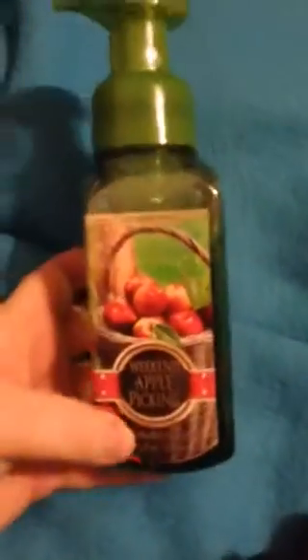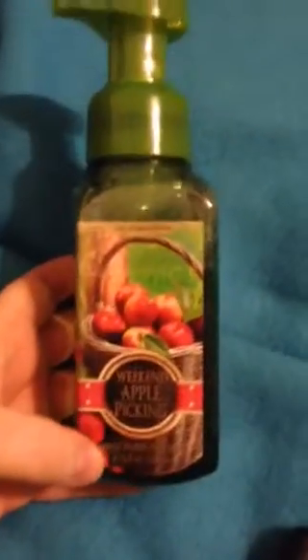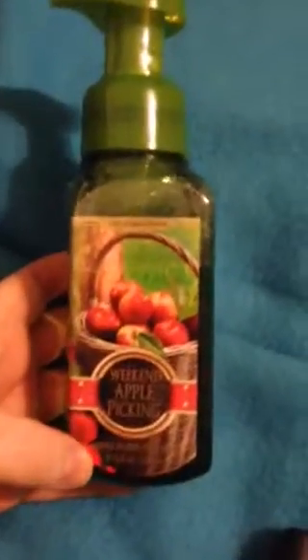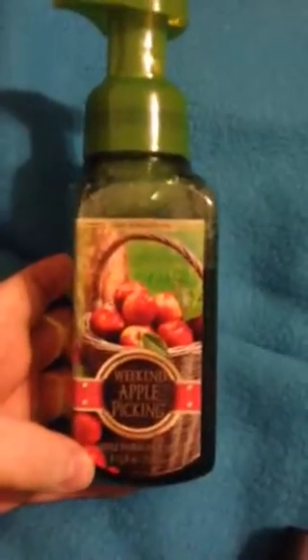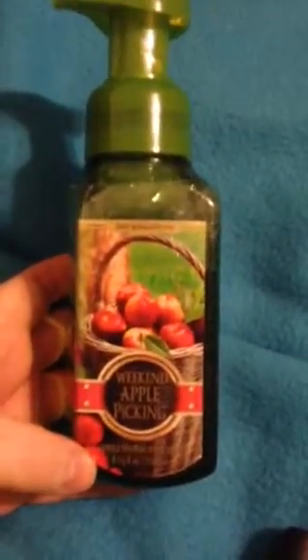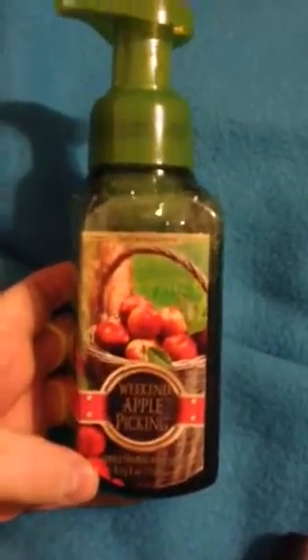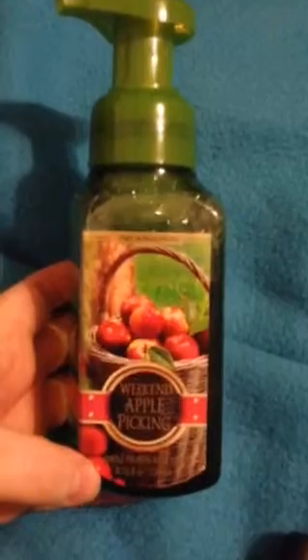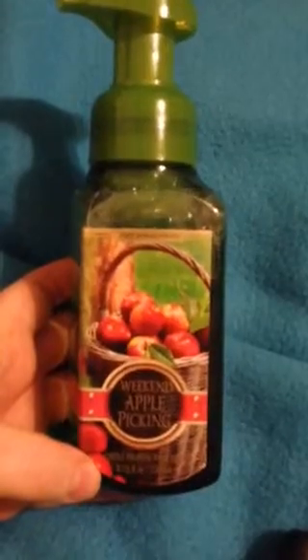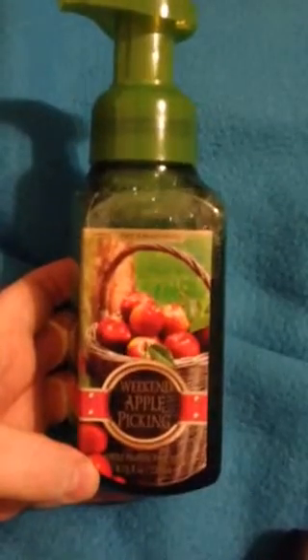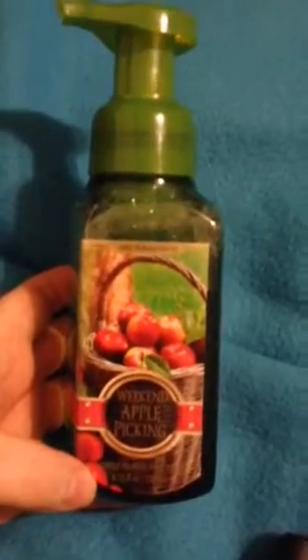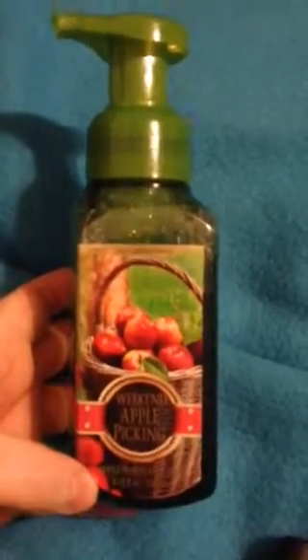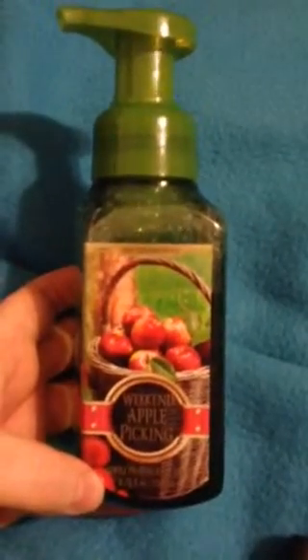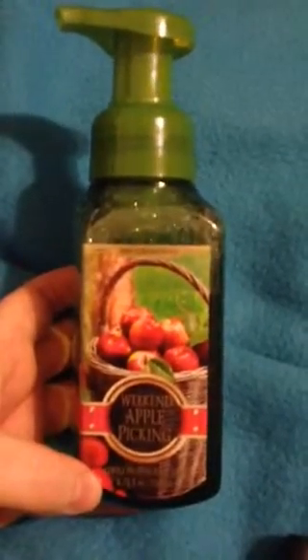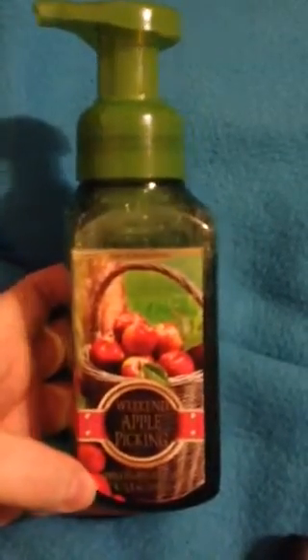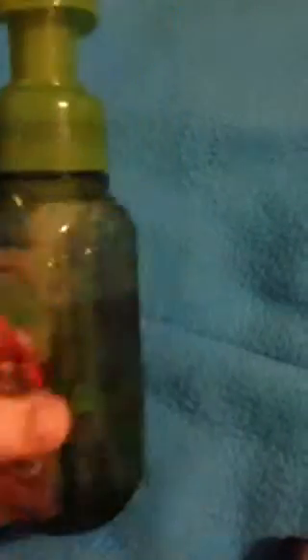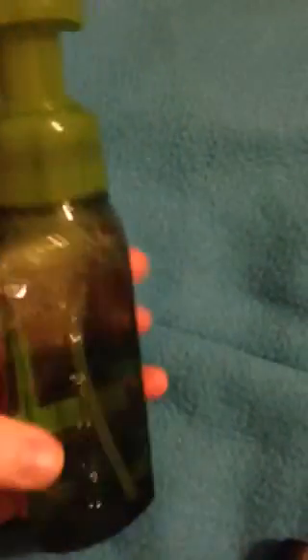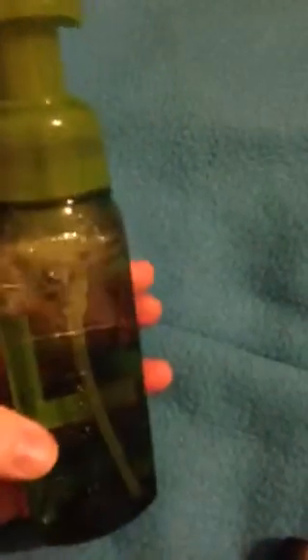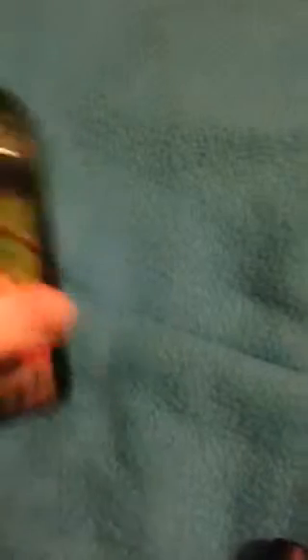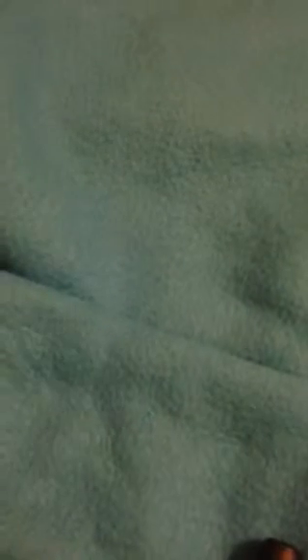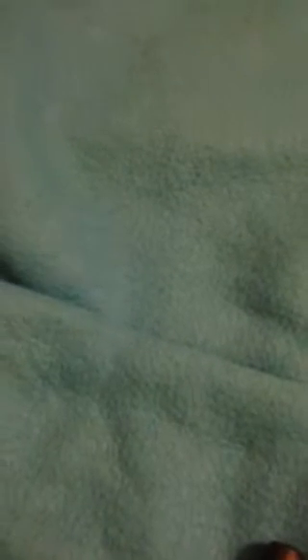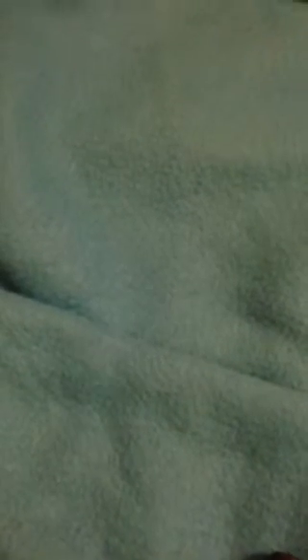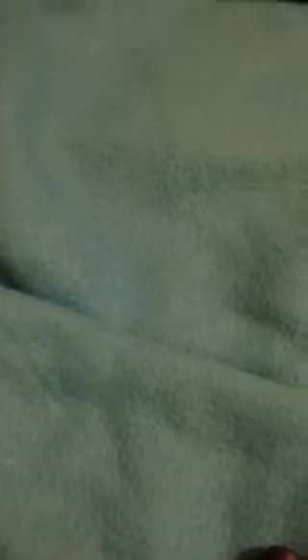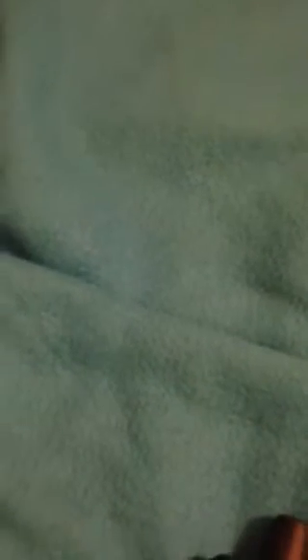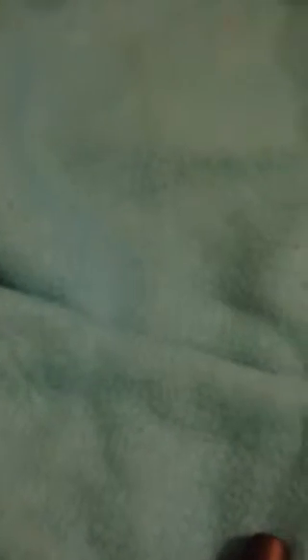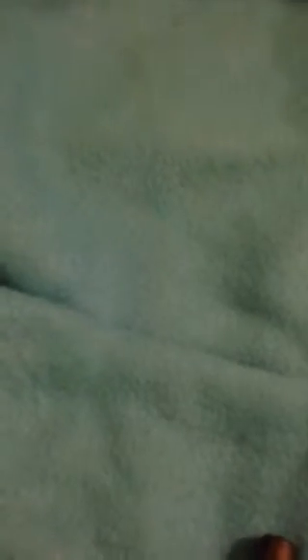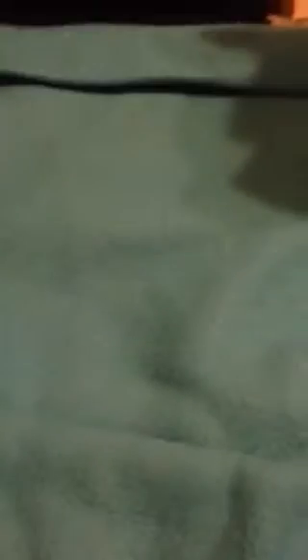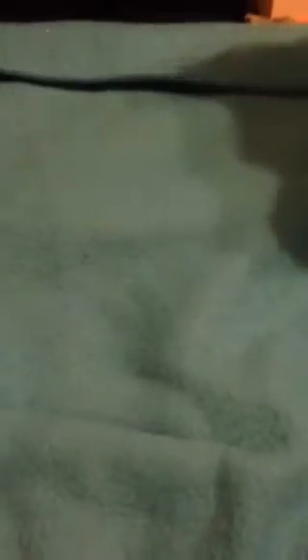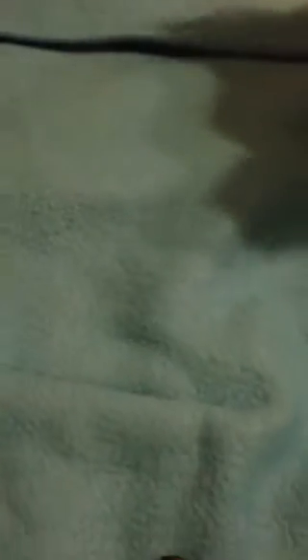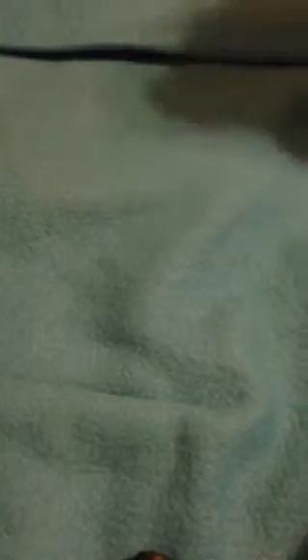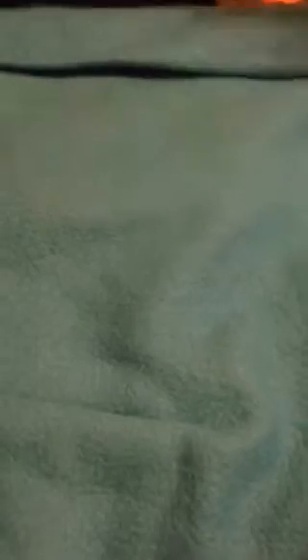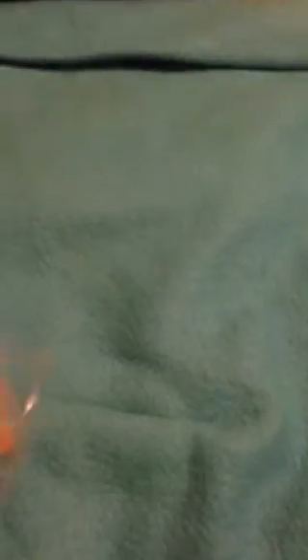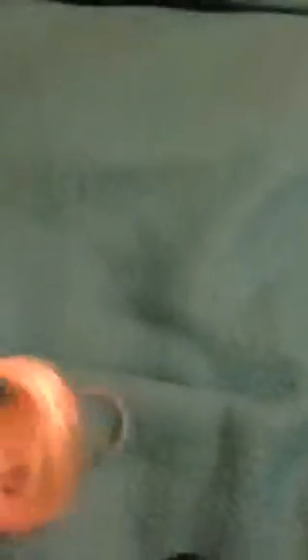She got this from Bath and Body Works — it's Weekend Apple Picking. Oh my god, it smells so good. Love this stuff. My dog's trying to get over and smell it.